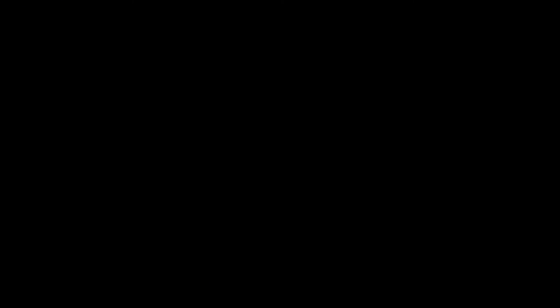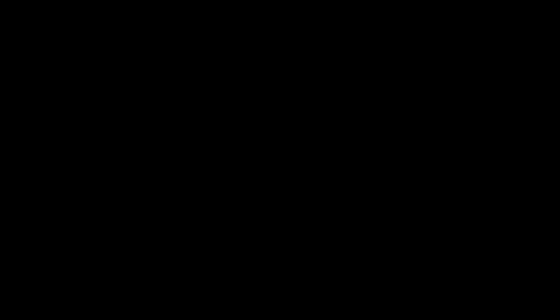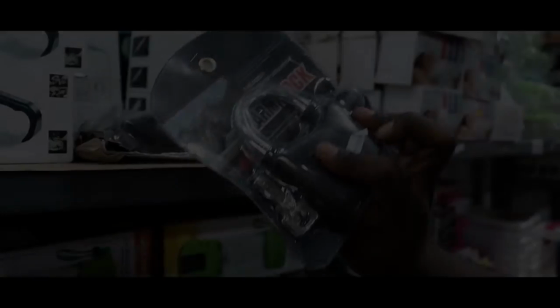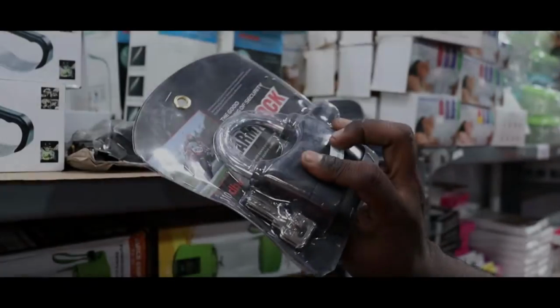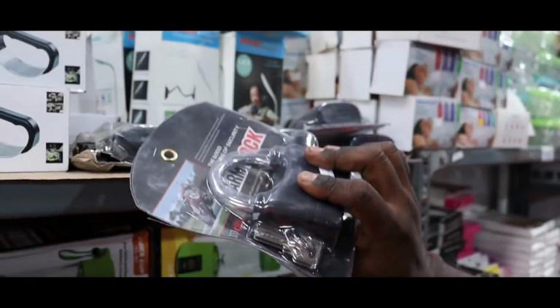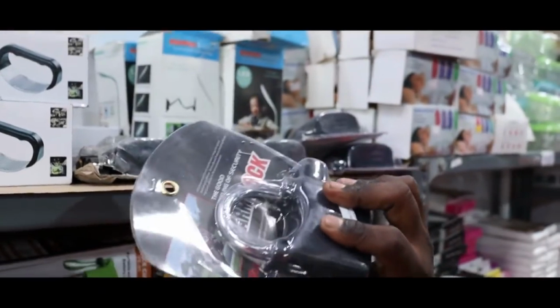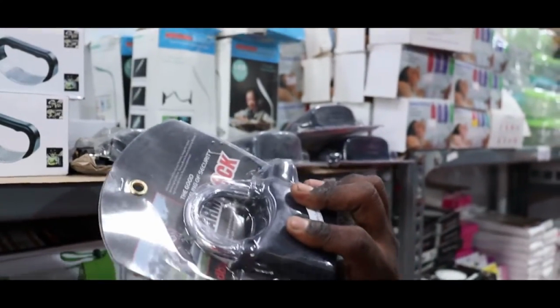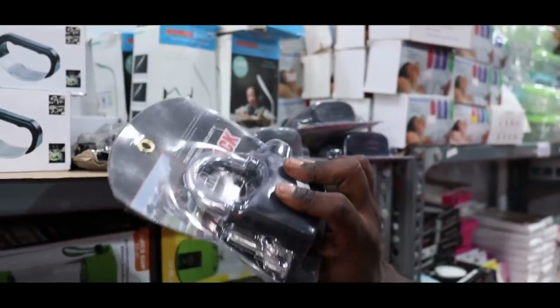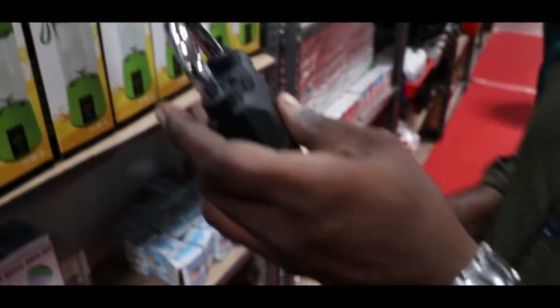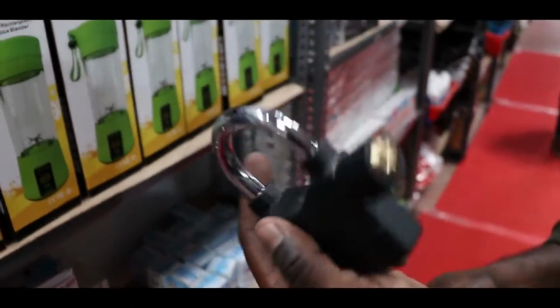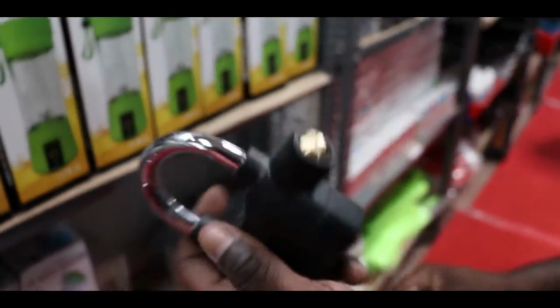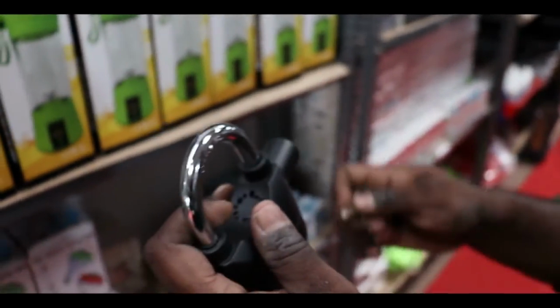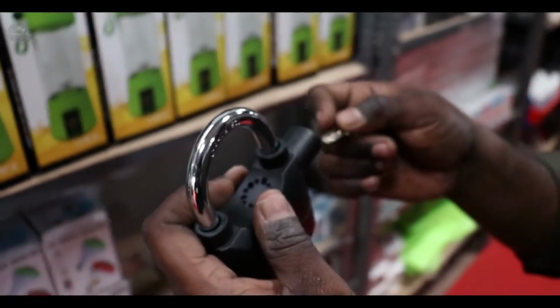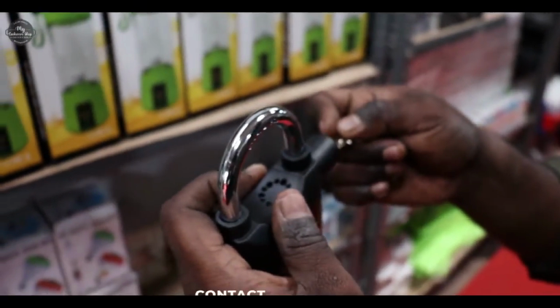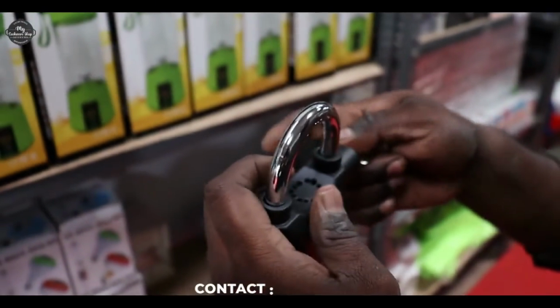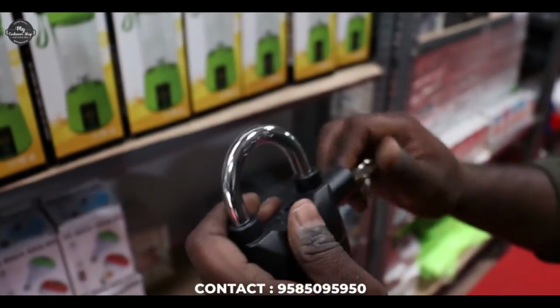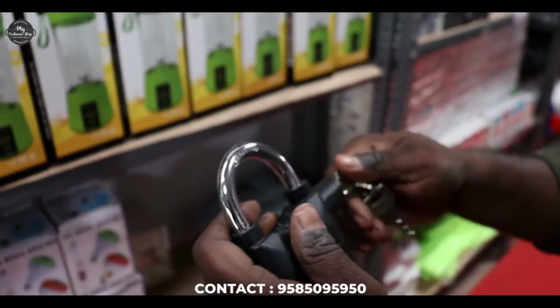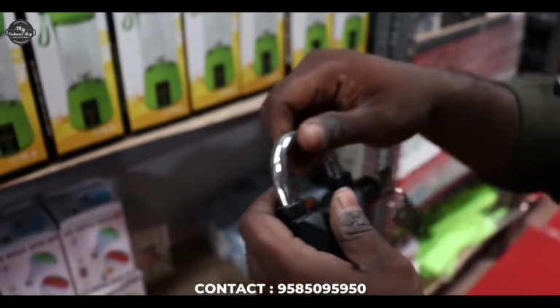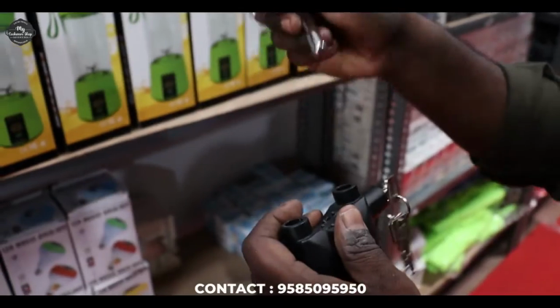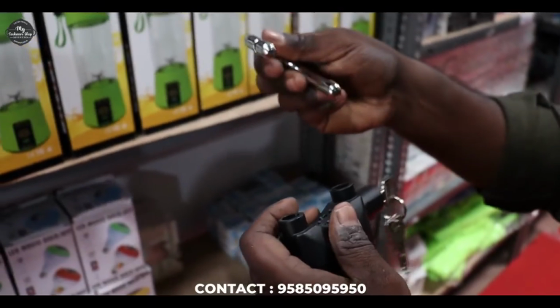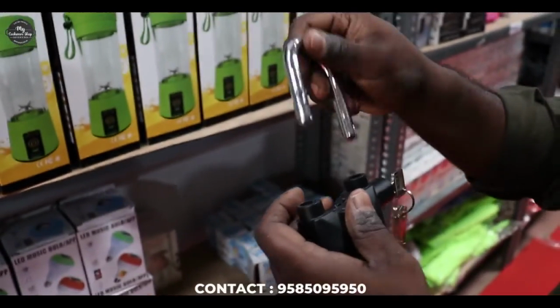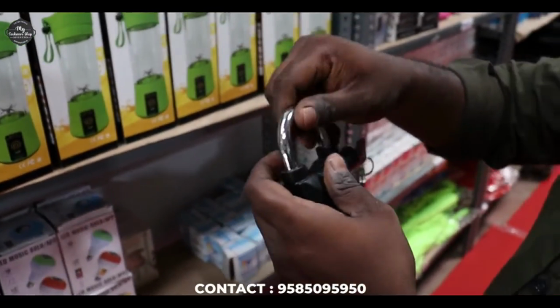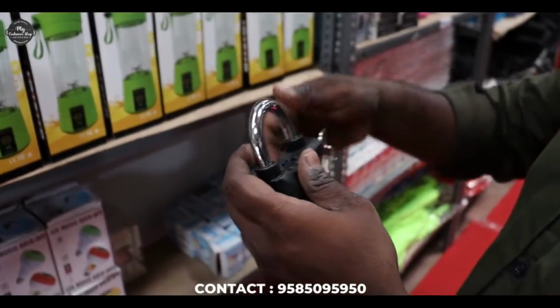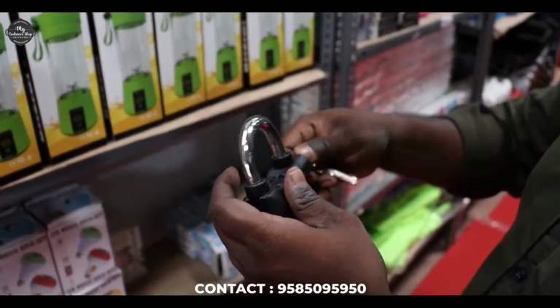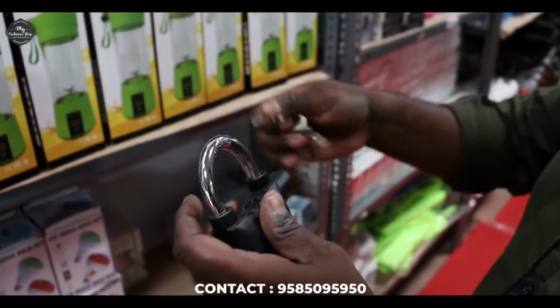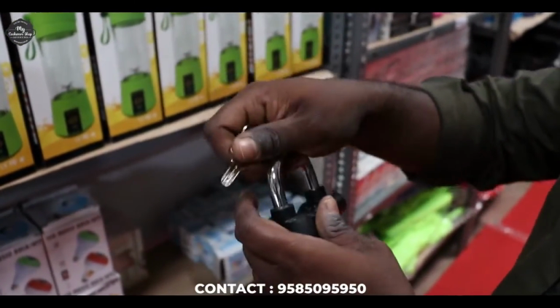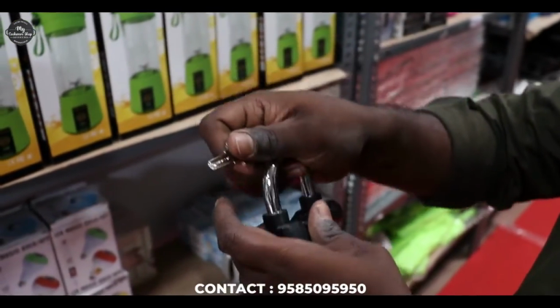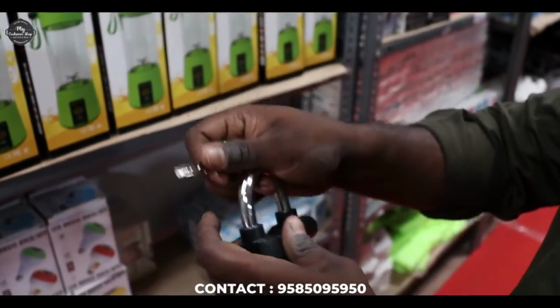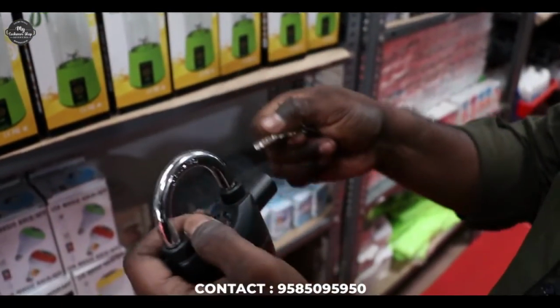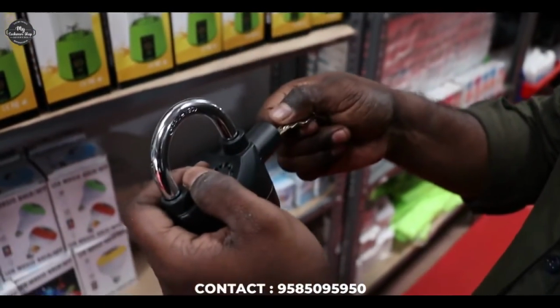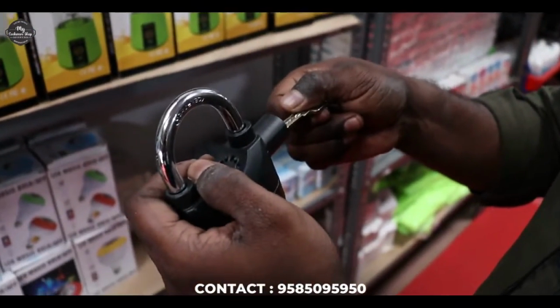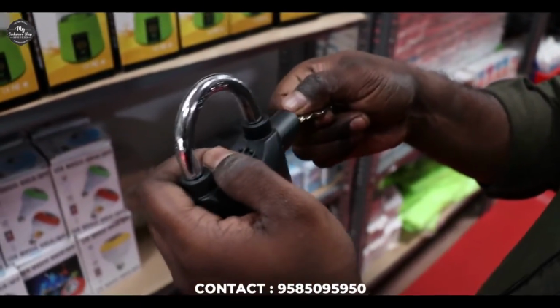So this is an alarm lock. We will open the alarm lock, we will open the demo lock. If we are using the normal lock, this is not the alarm lock.